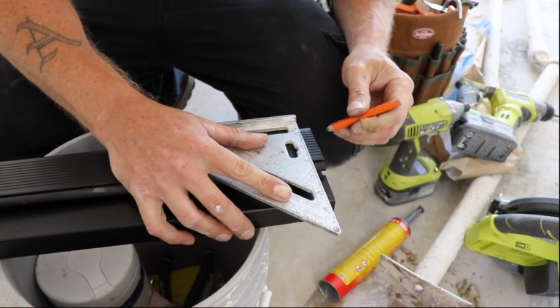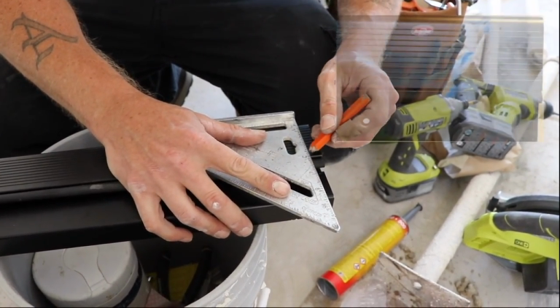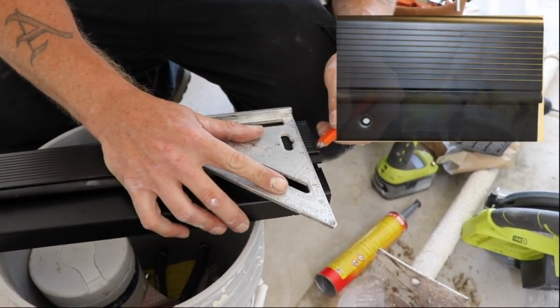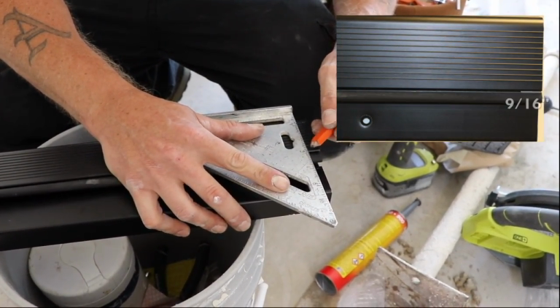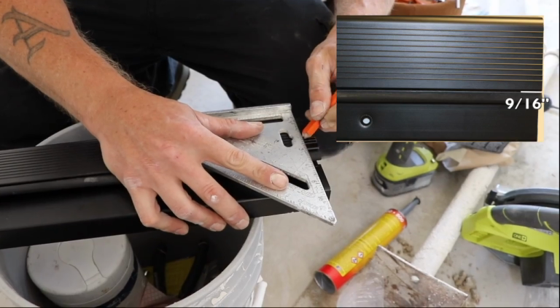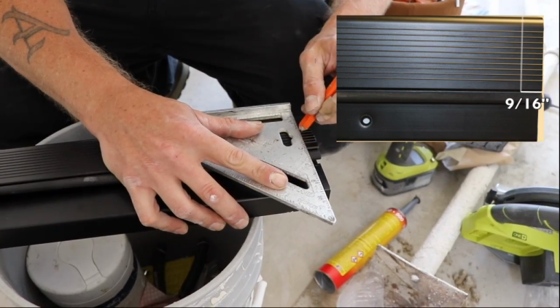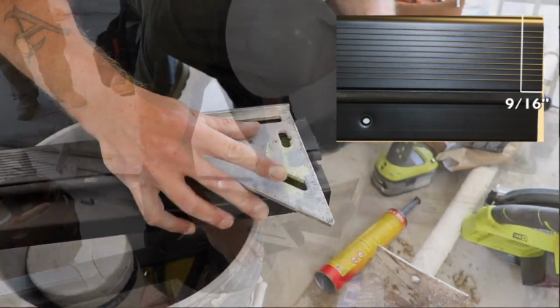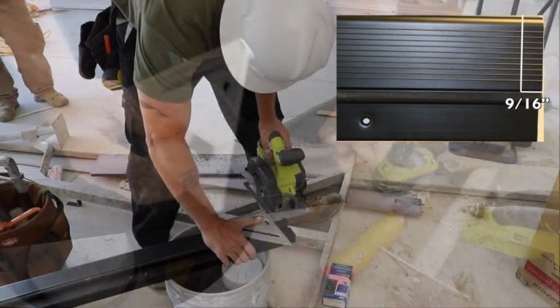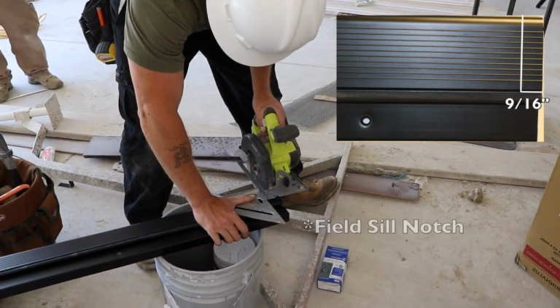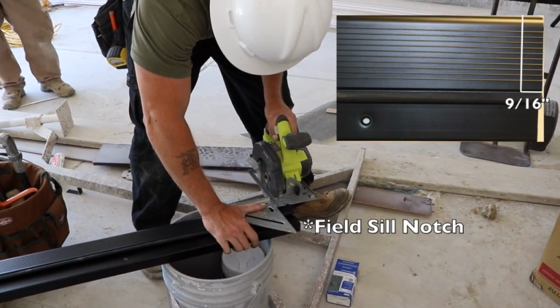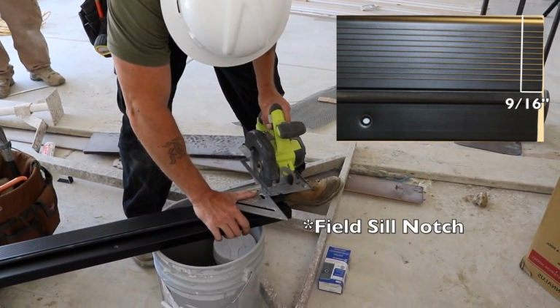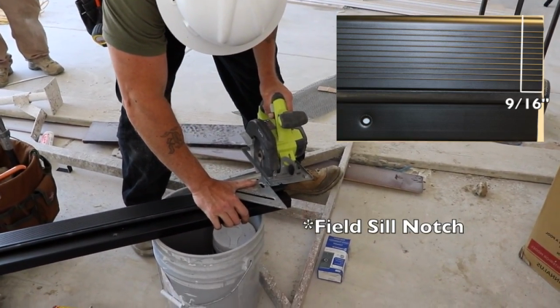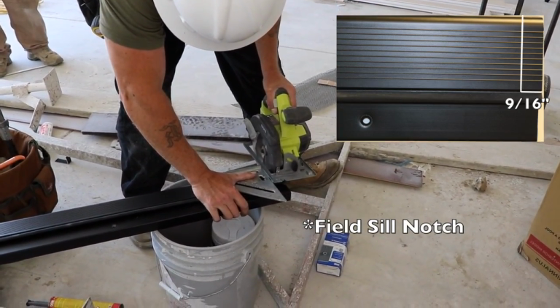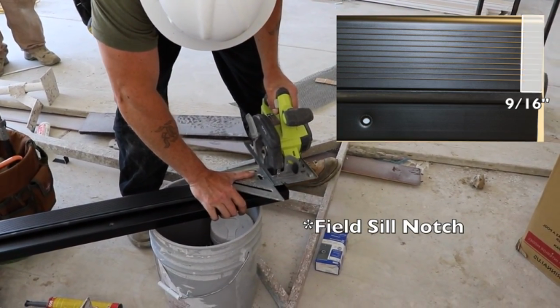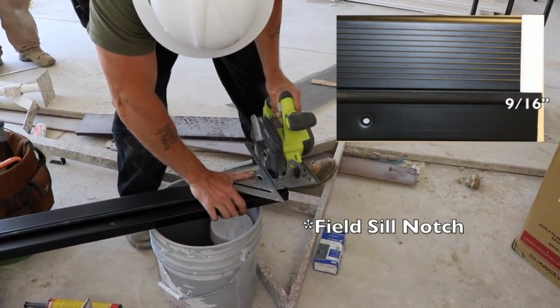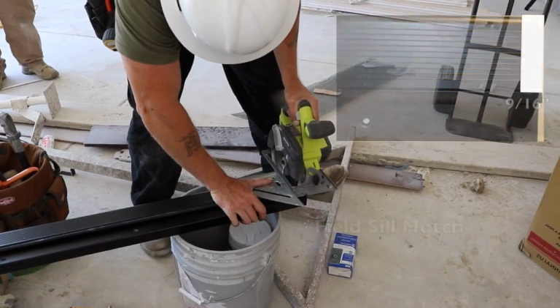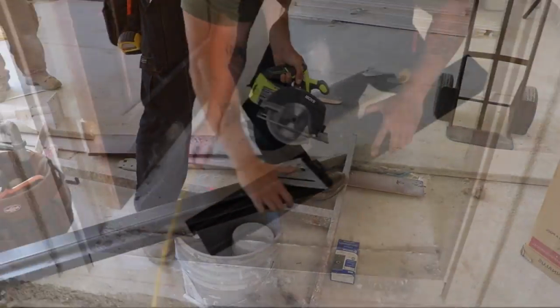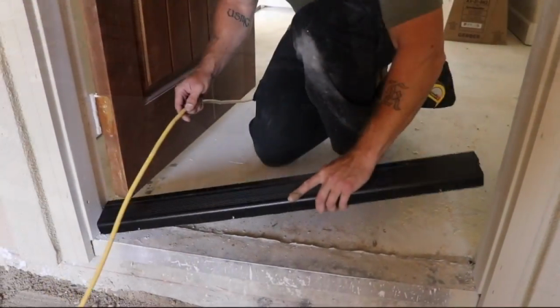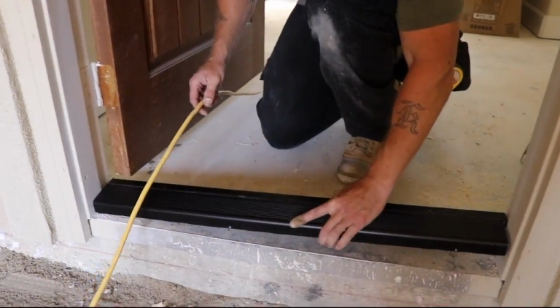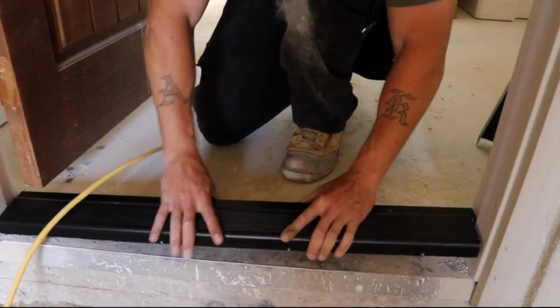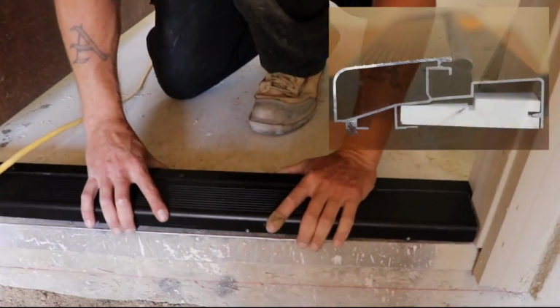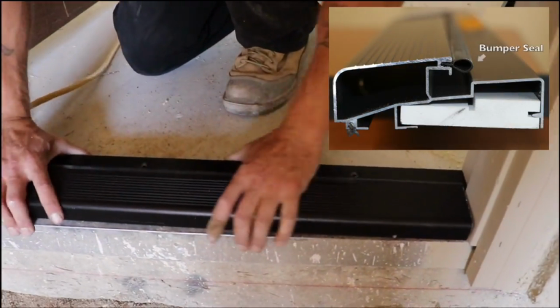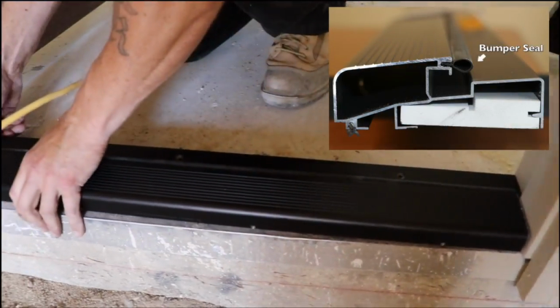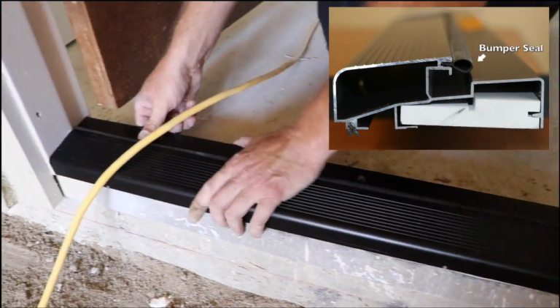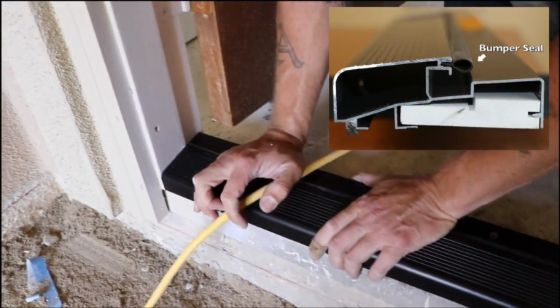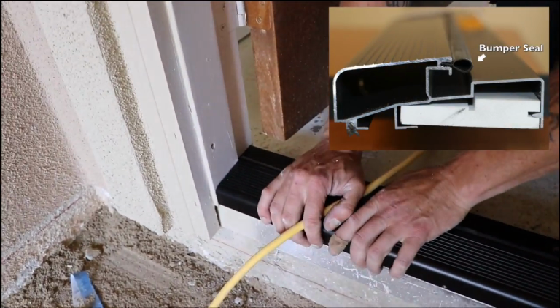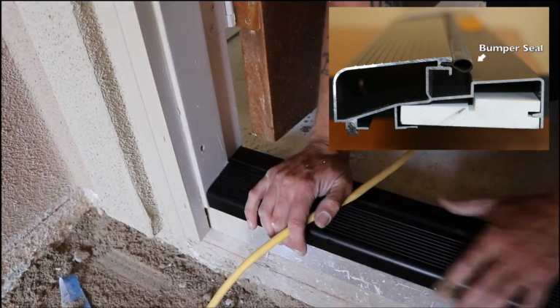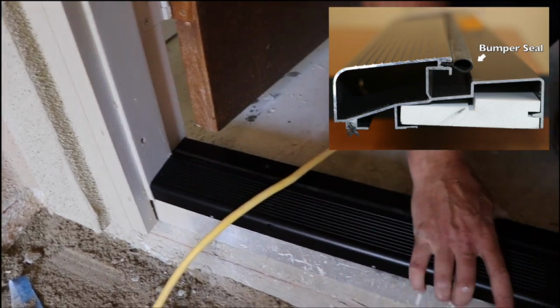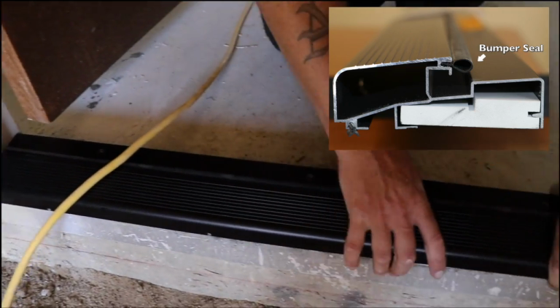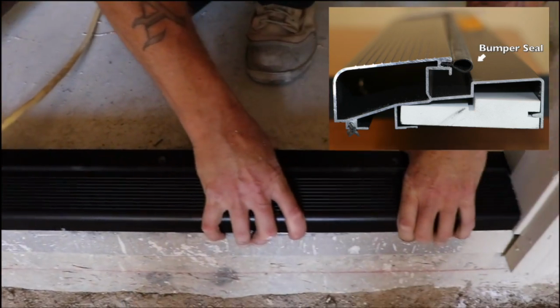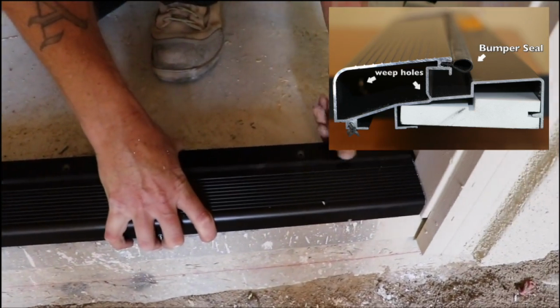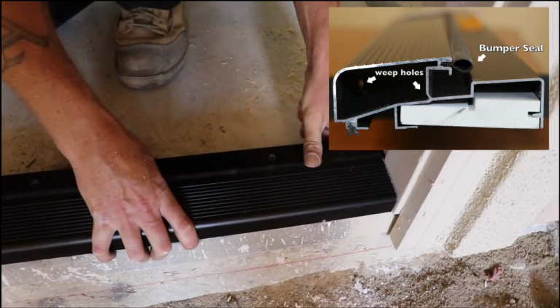Adam will mark off 9/16 of an inch for the doorstop and will only cut until he reaches the bumper seal. This water return threshold has a vinyl bumper seal and a canal that drains or returns water away from the opening through weep holes.